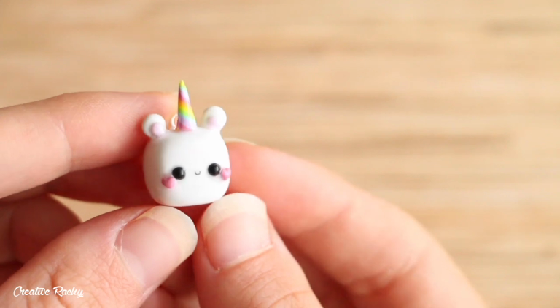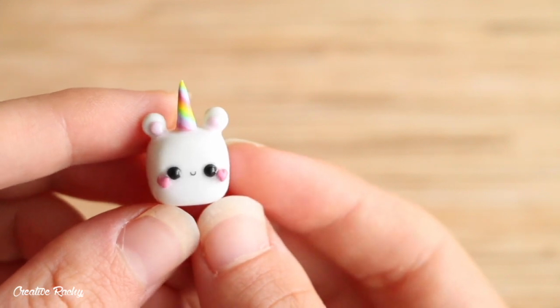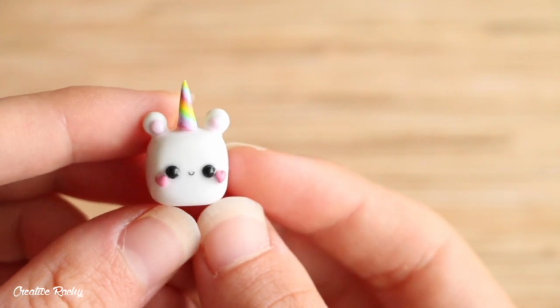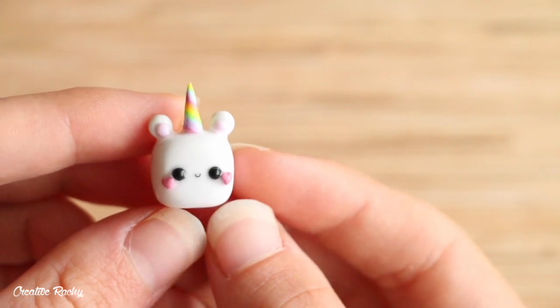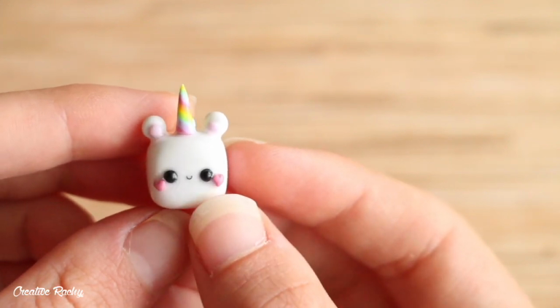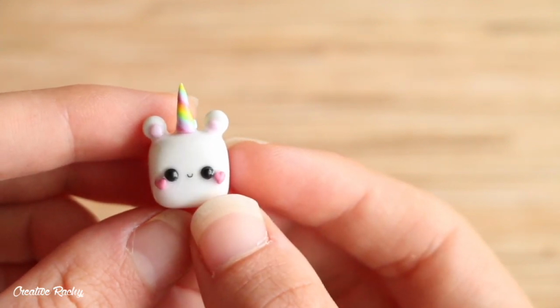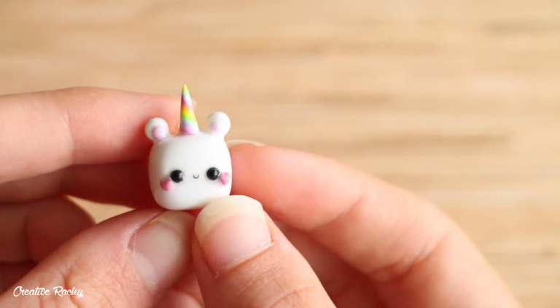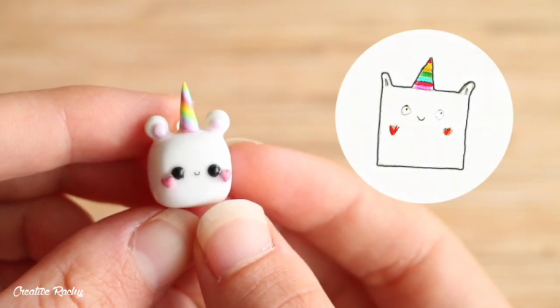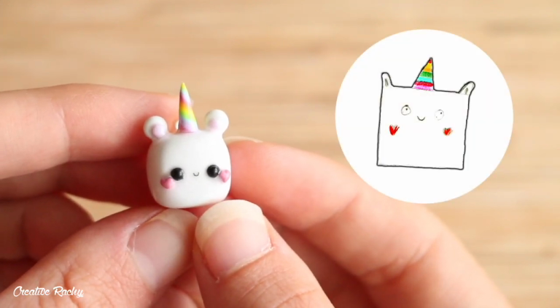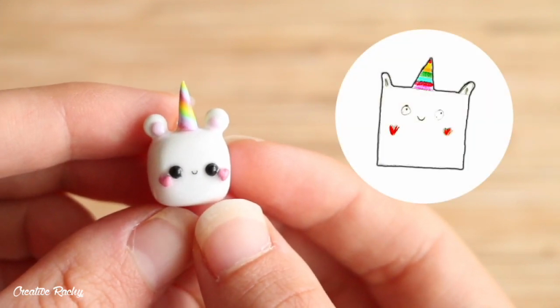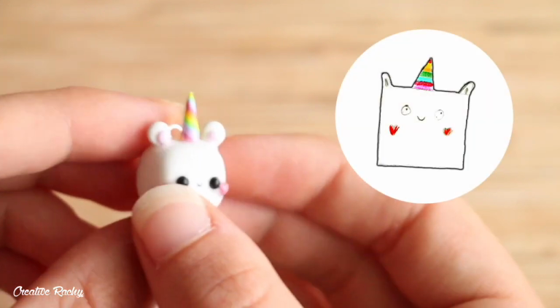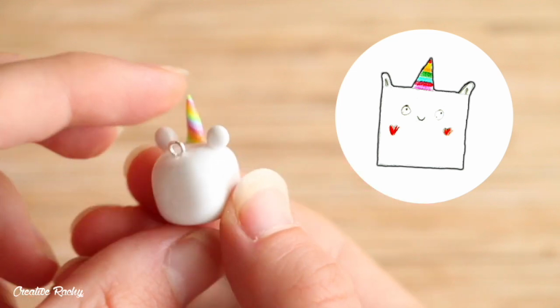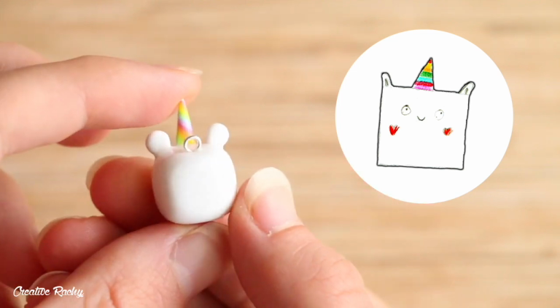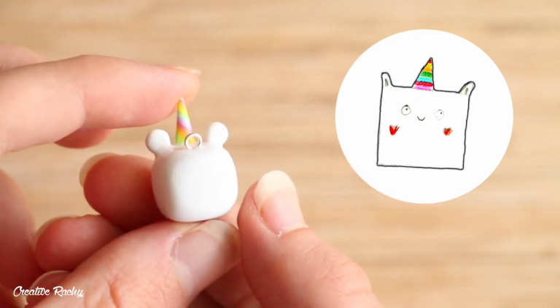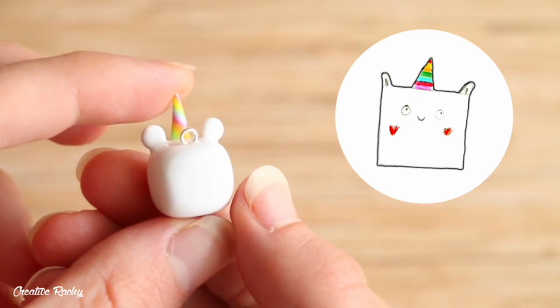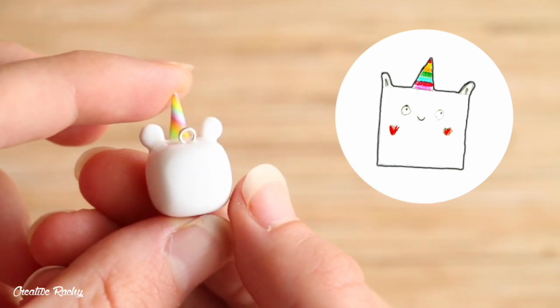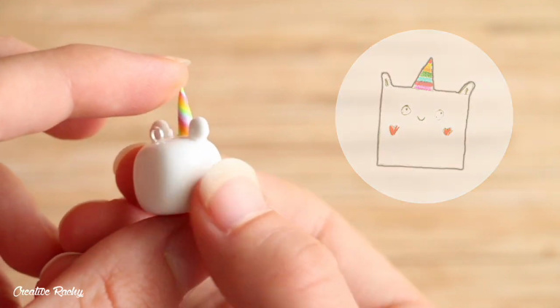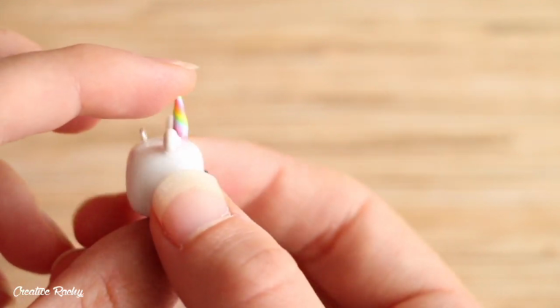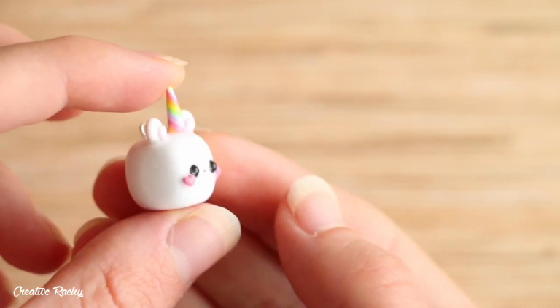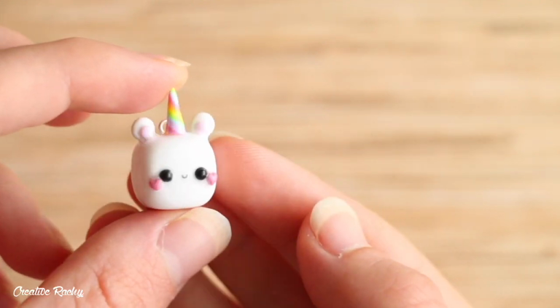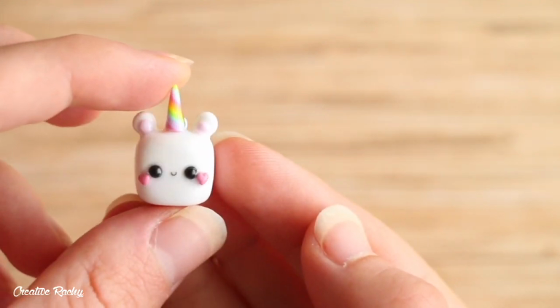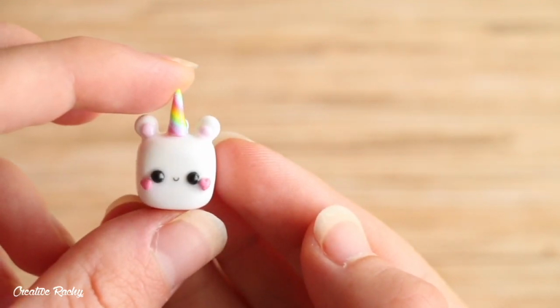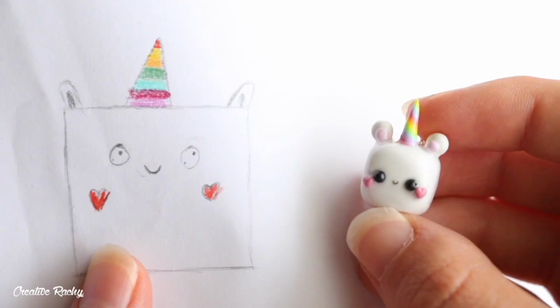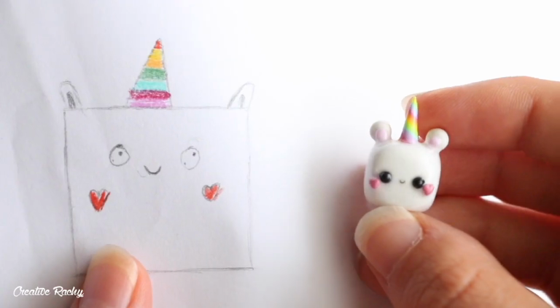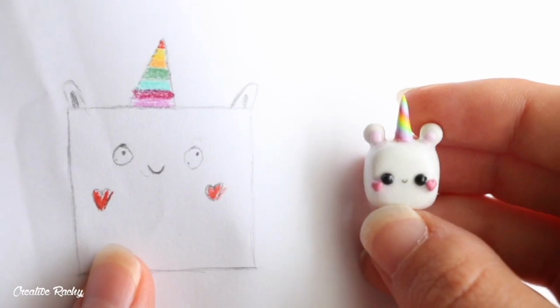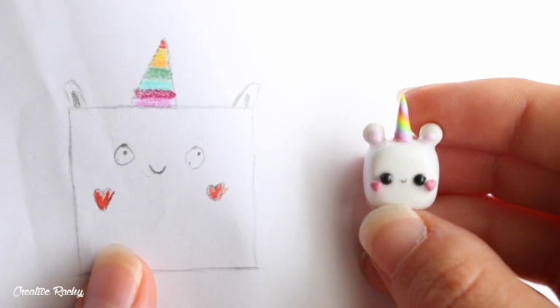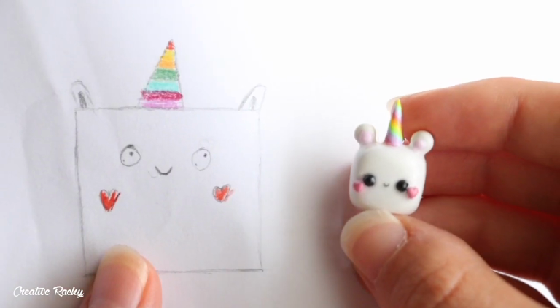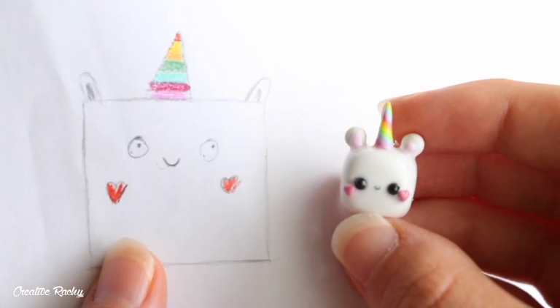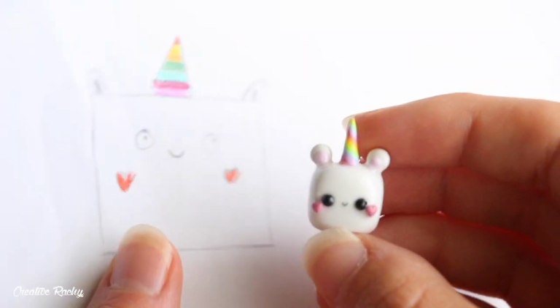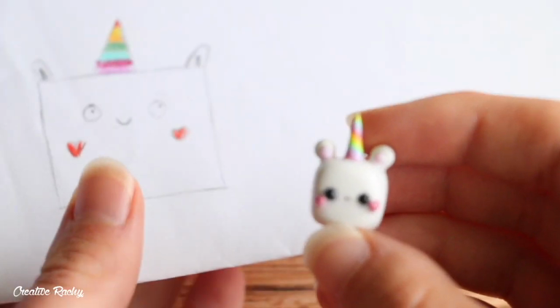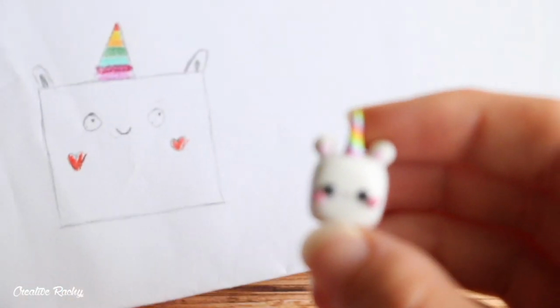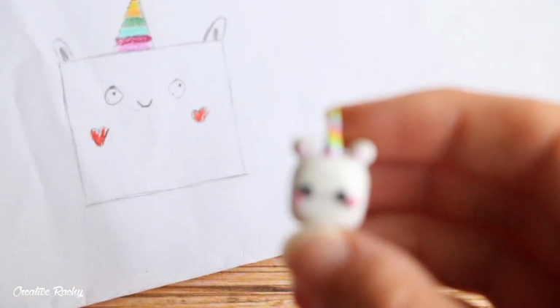This is what my finished cubed unicorn animal looks like, and here it is in comparison to the original drawing that was drawn by one of my amazing students. If you enjoyed this video, please give it a big thumbs up, subscribe to my channel for lots more crafty videos and I'll see you next time. Bye guys!